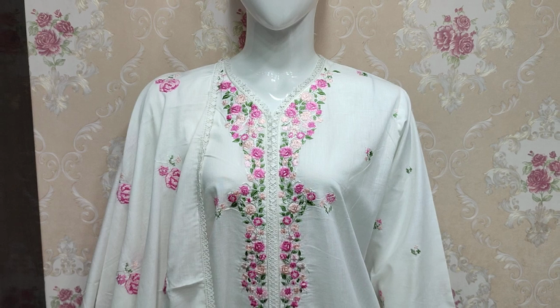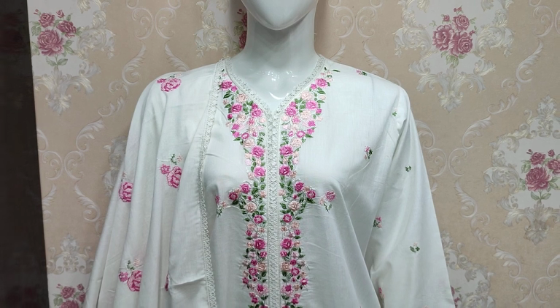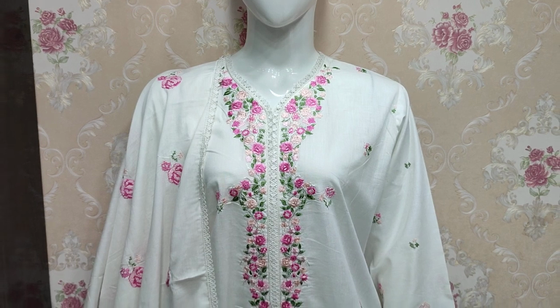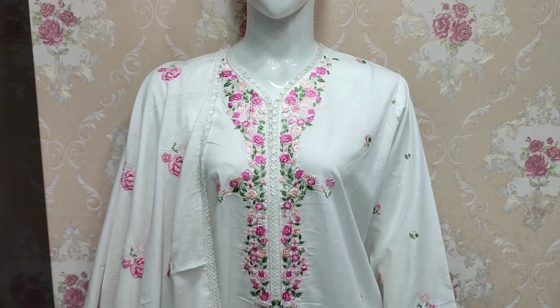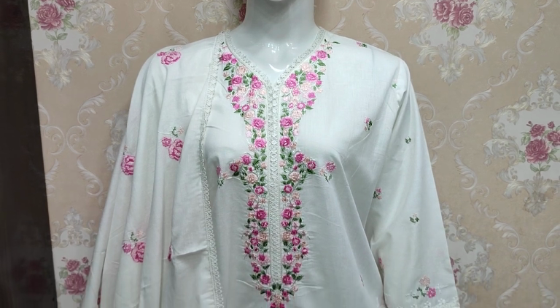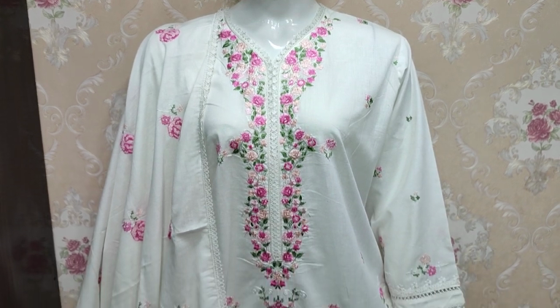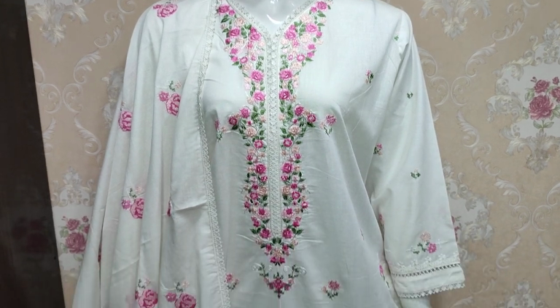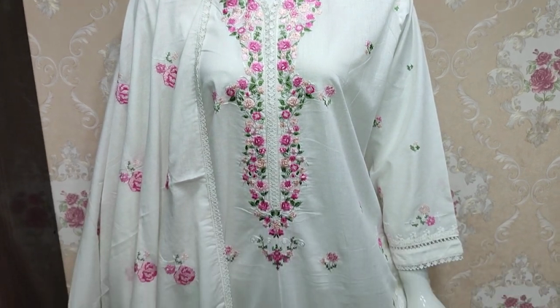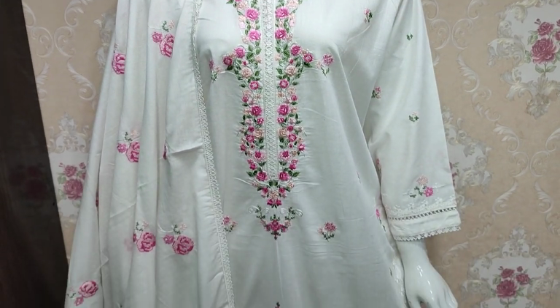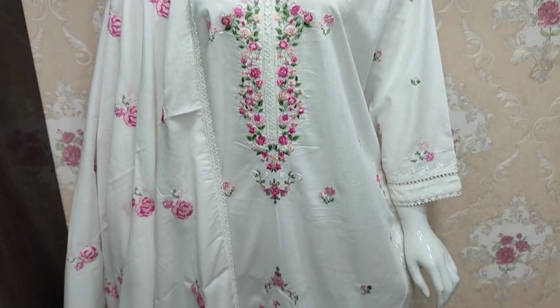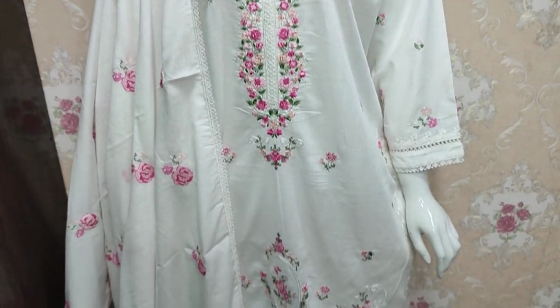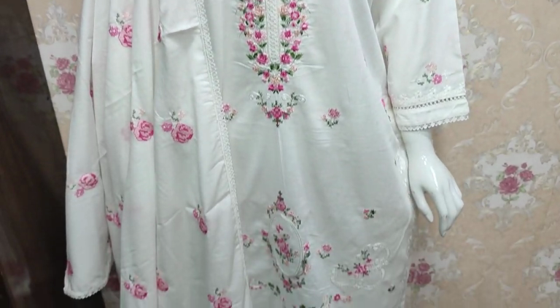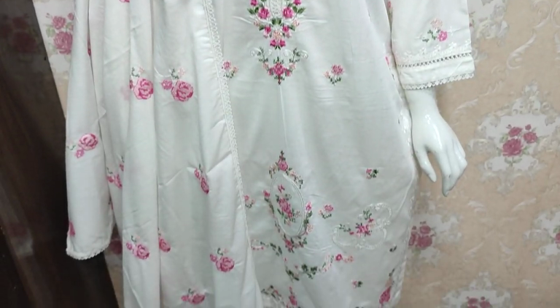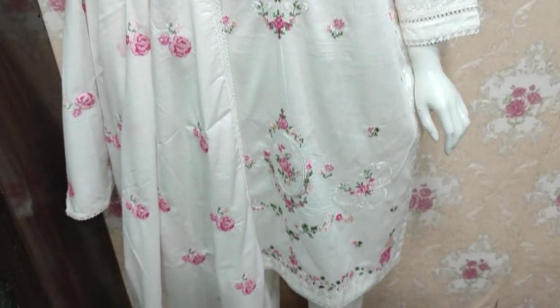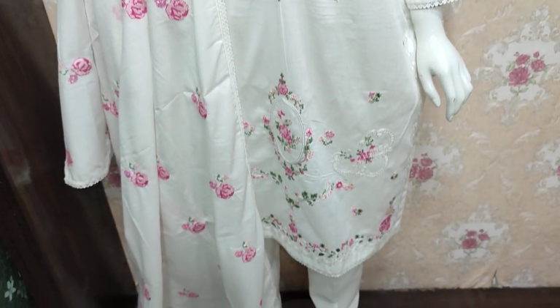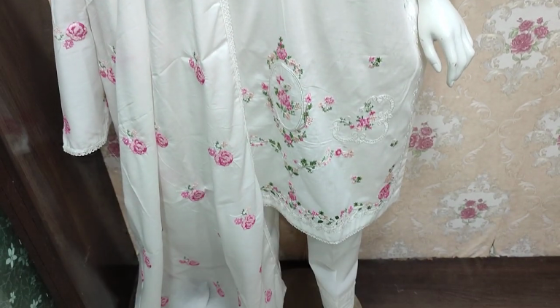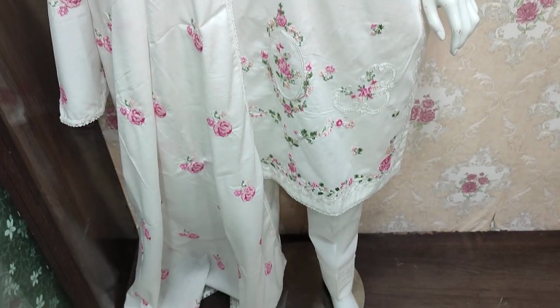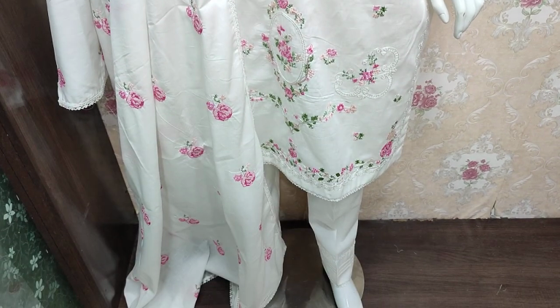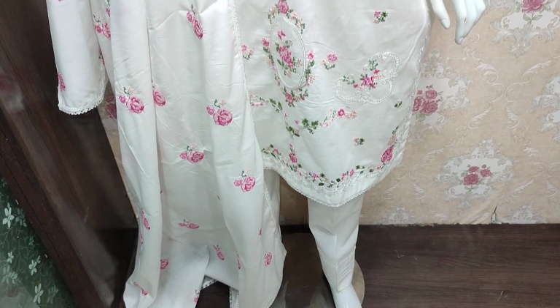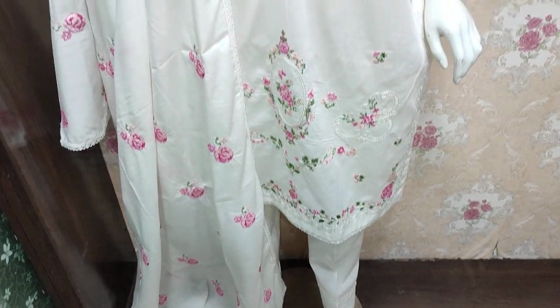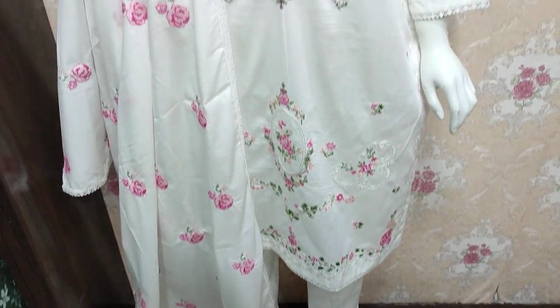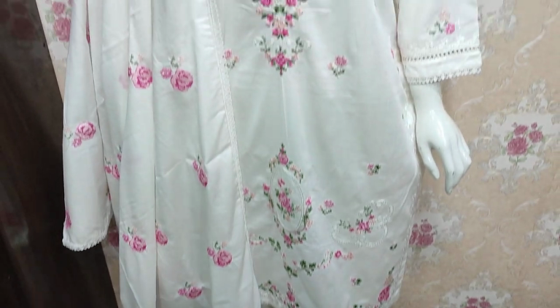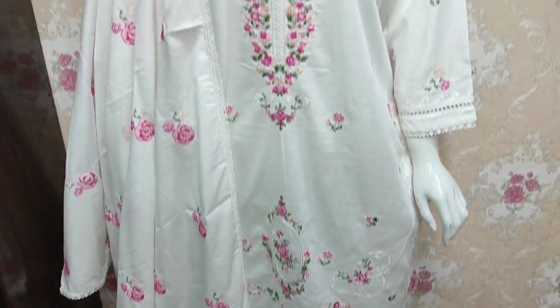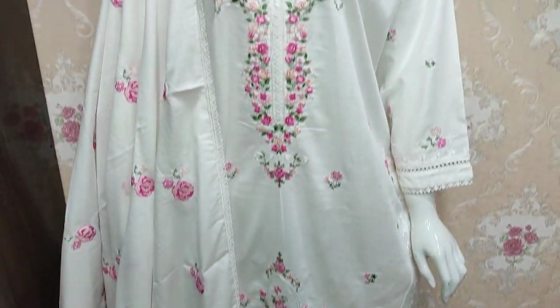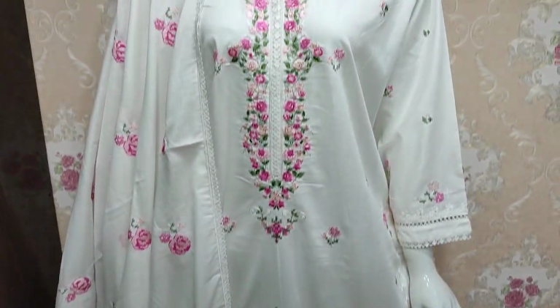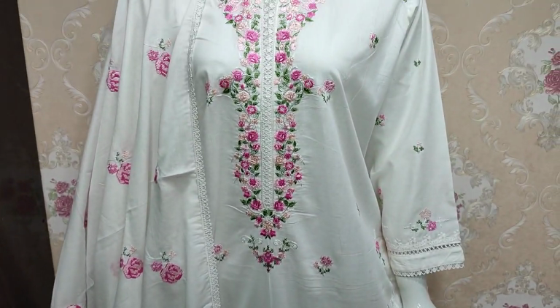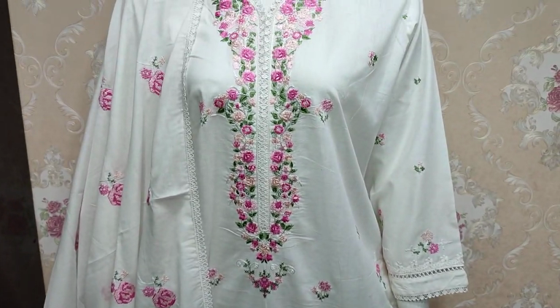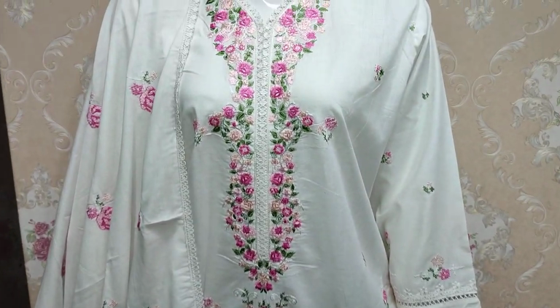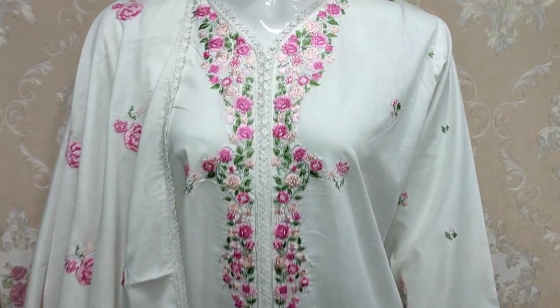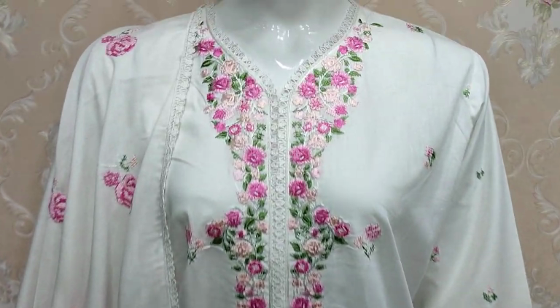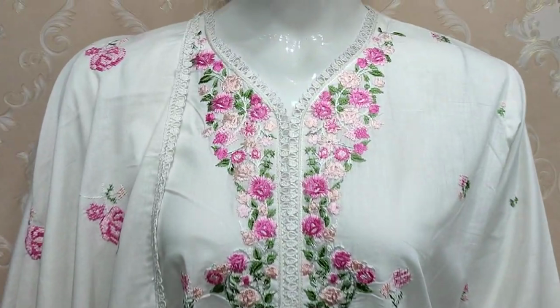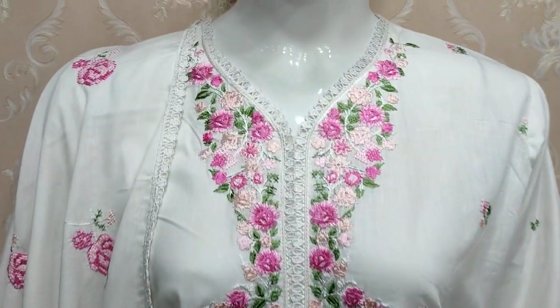Assalamu alaikum everyone, Abdul Kazir here. Chakafet Collection is available. Stitch Collection is launched.